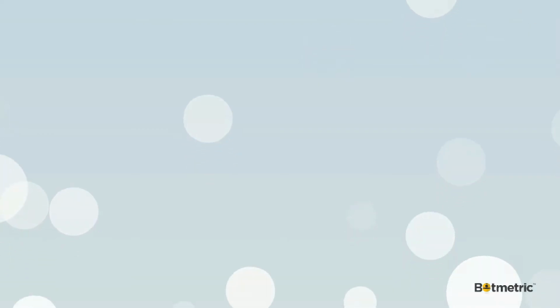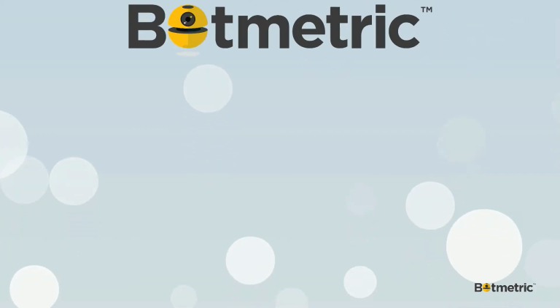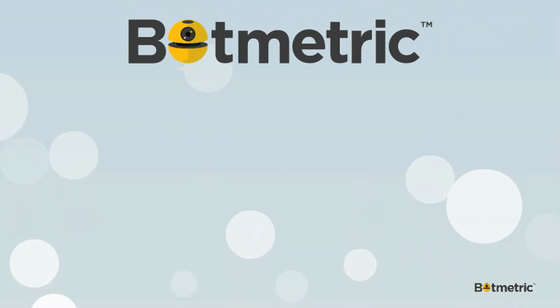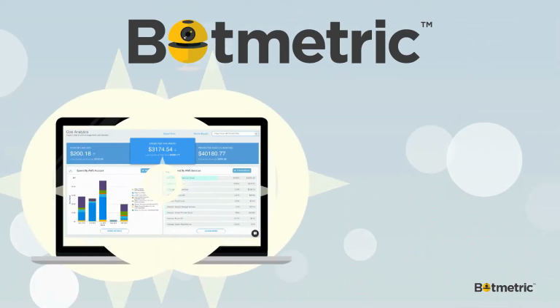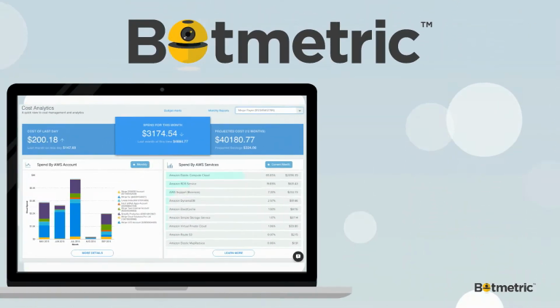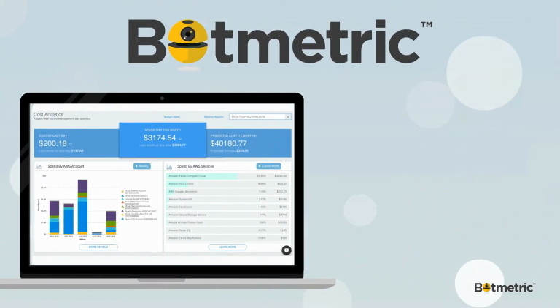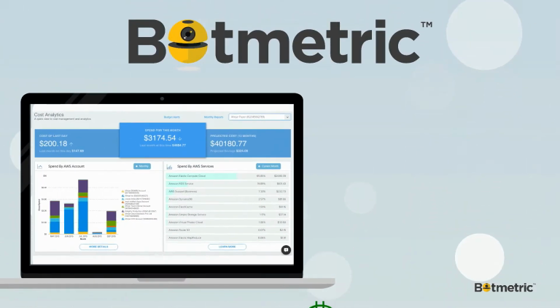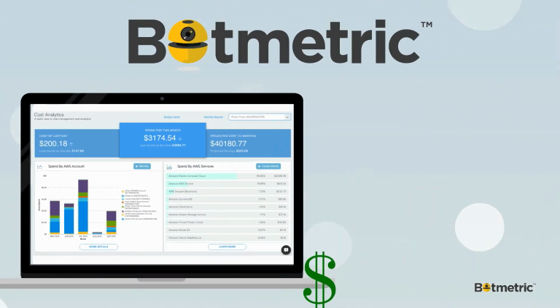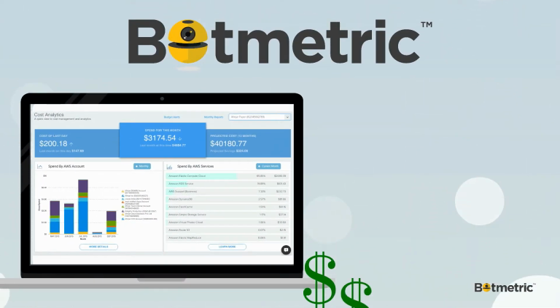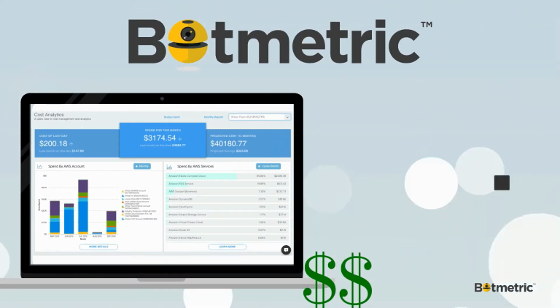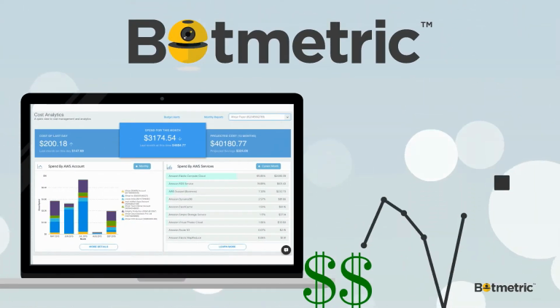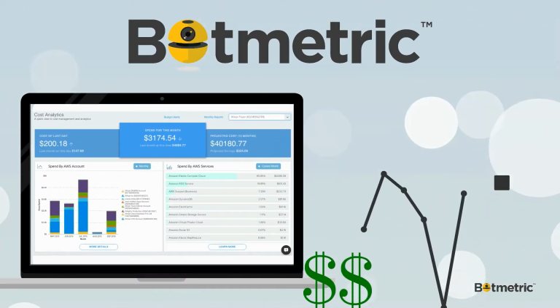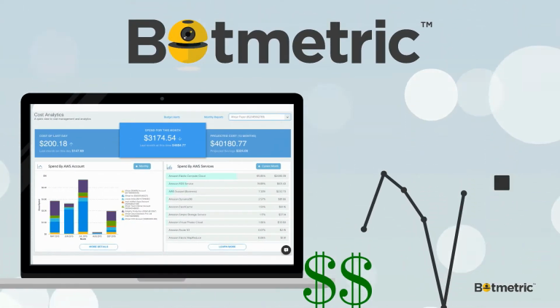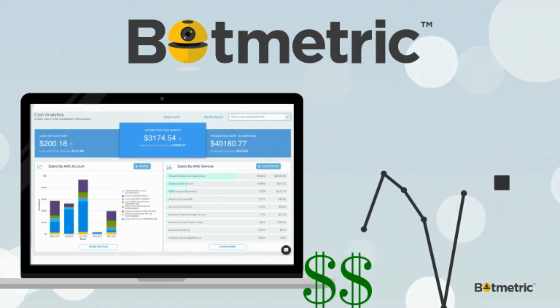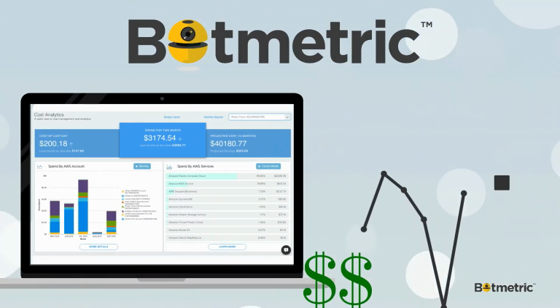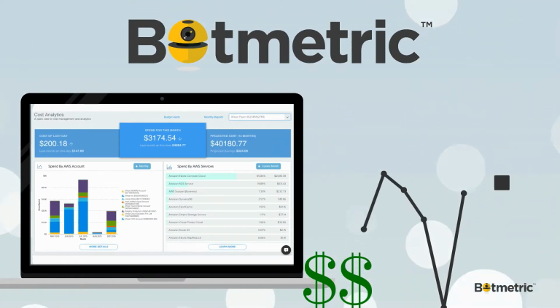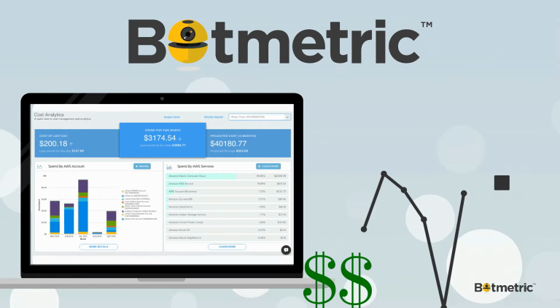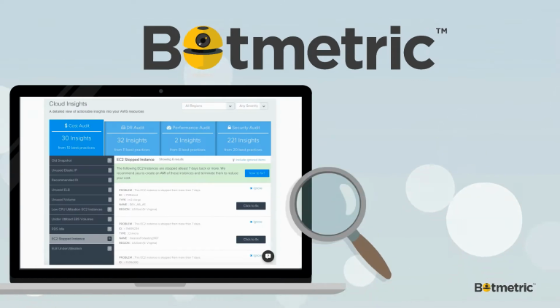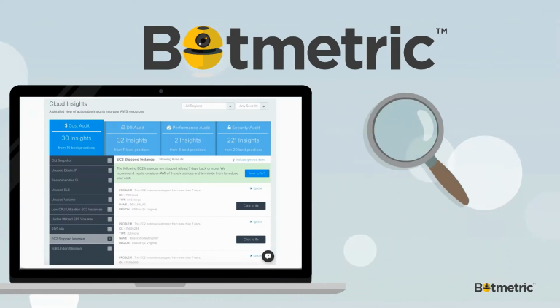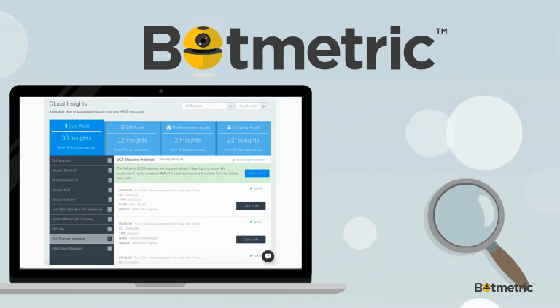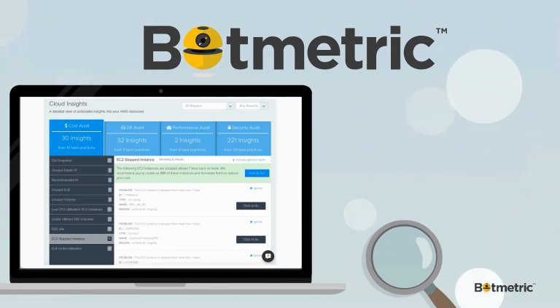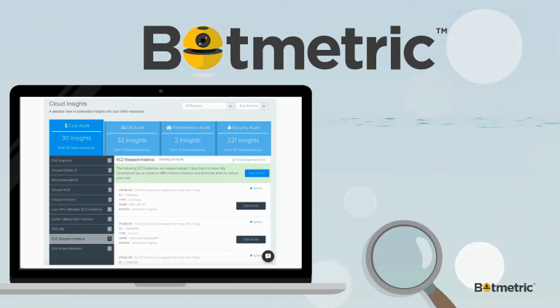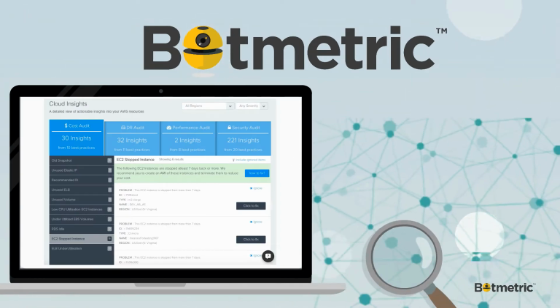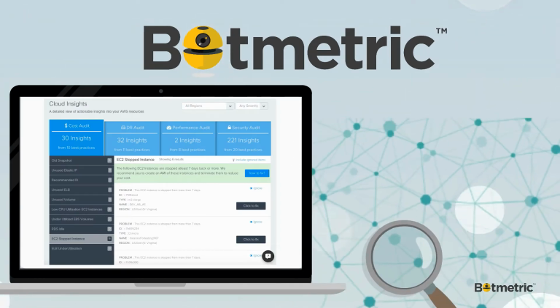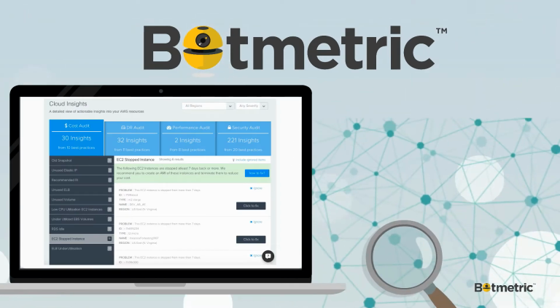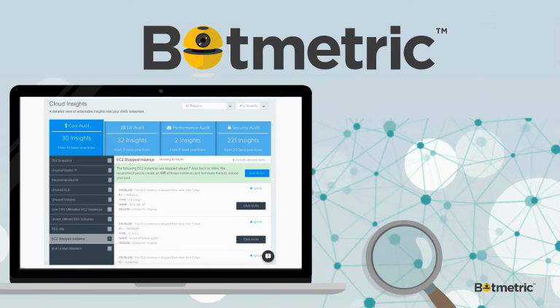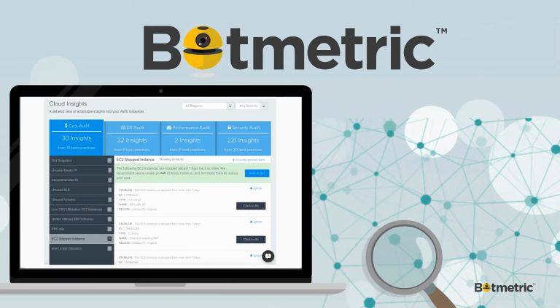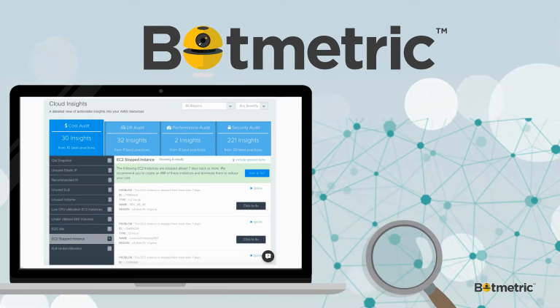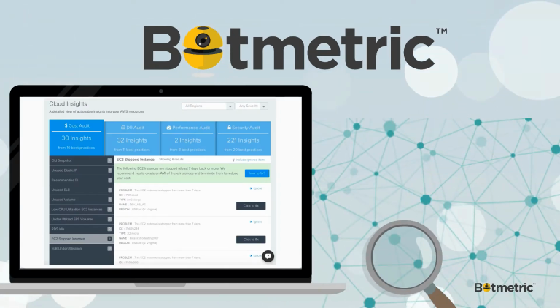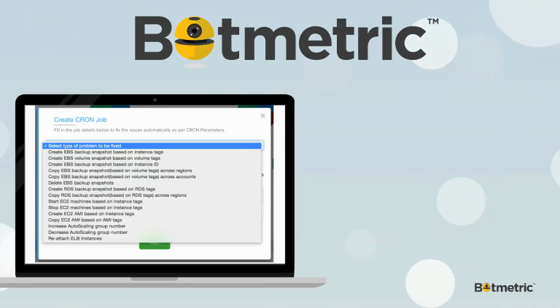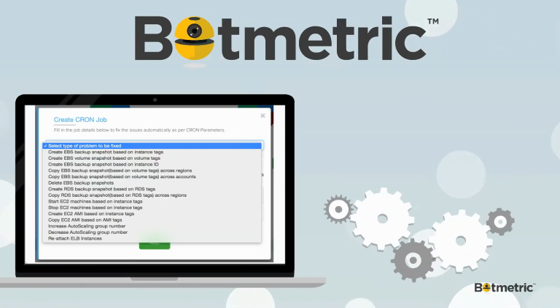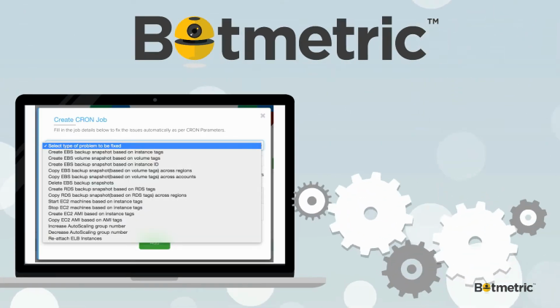Botmetric provides you with AWS cost management analytics, comprehensive infrastructure audit and insights, and DevOps automation.